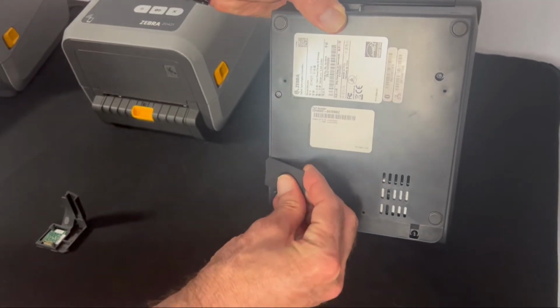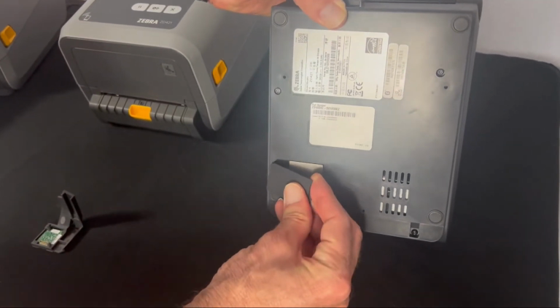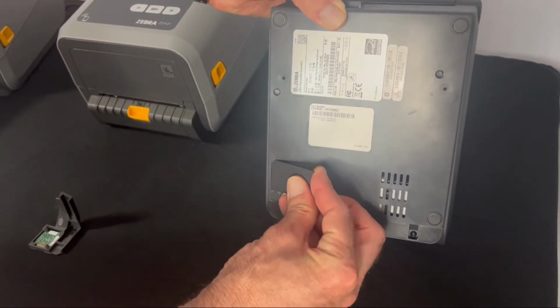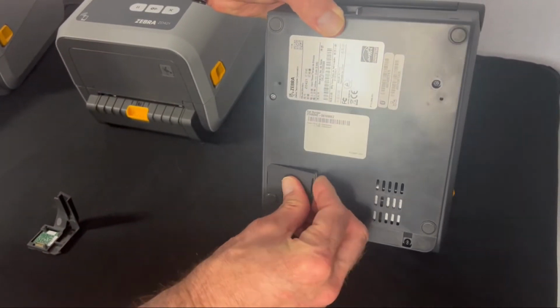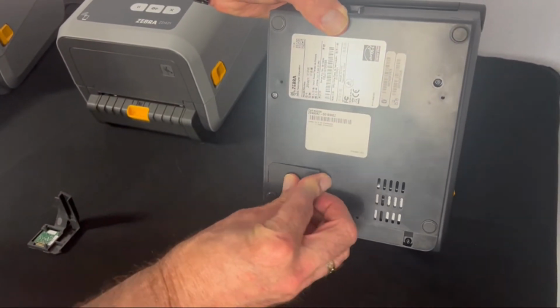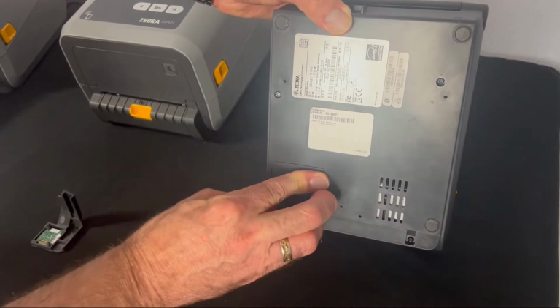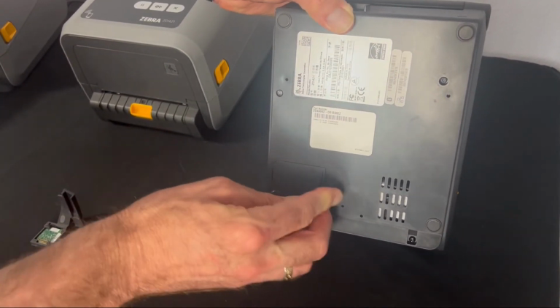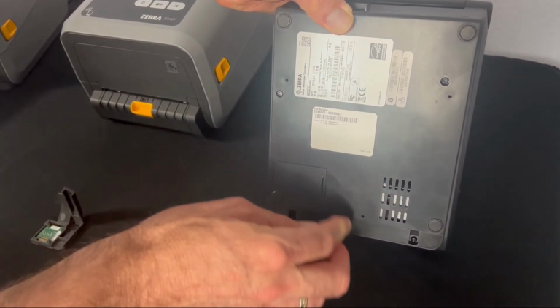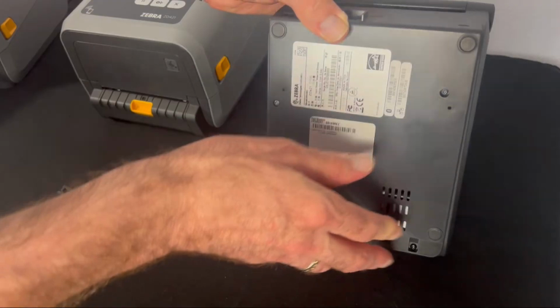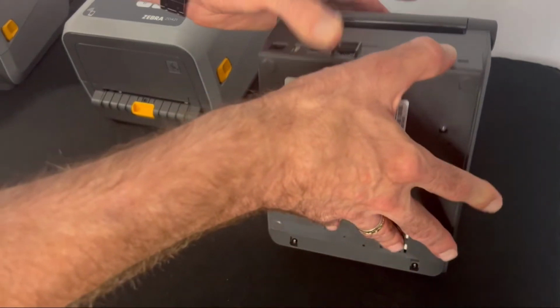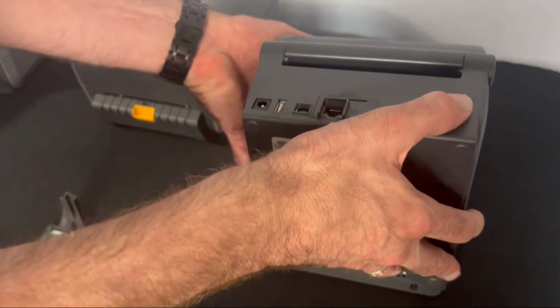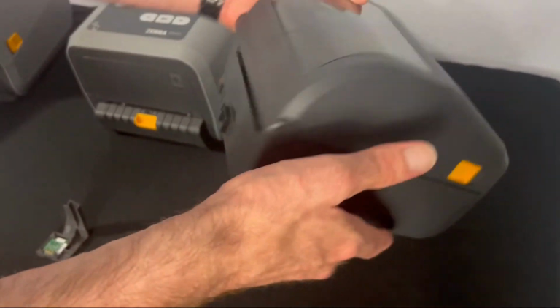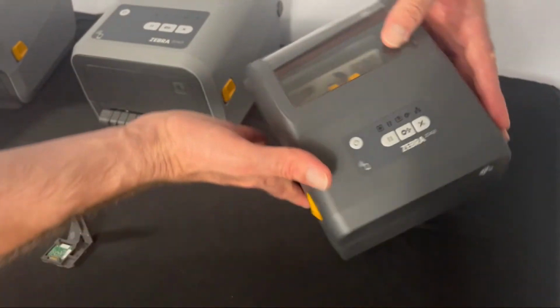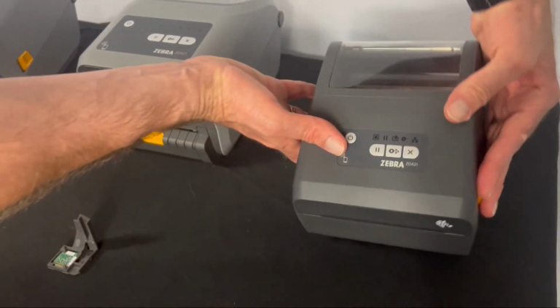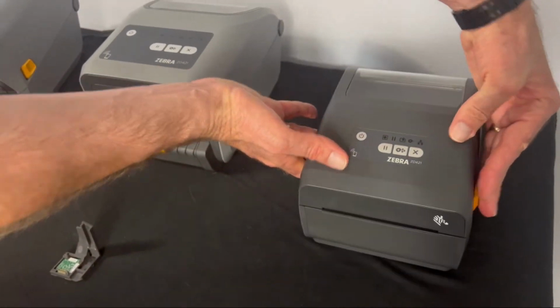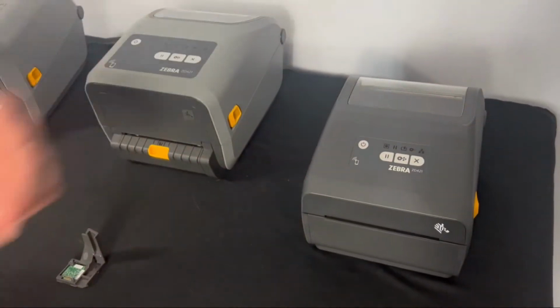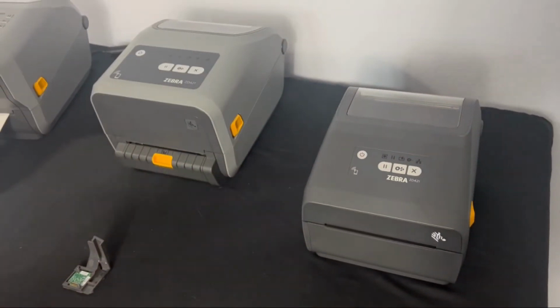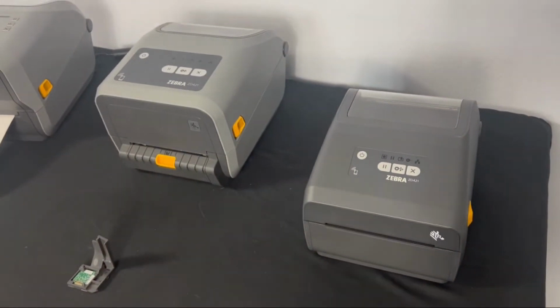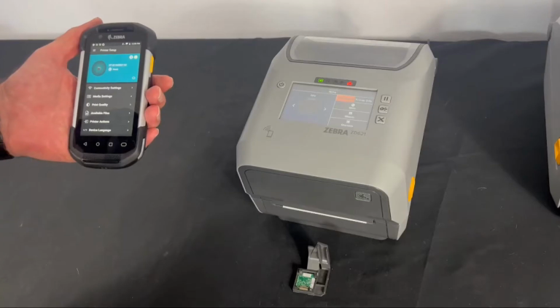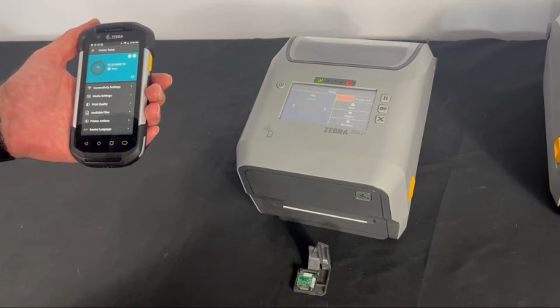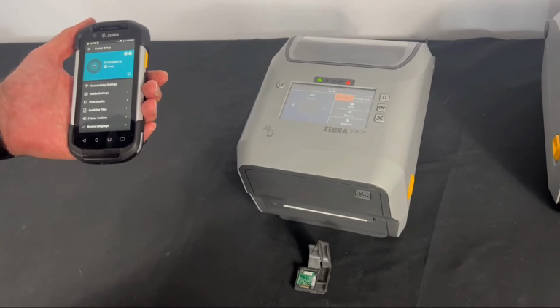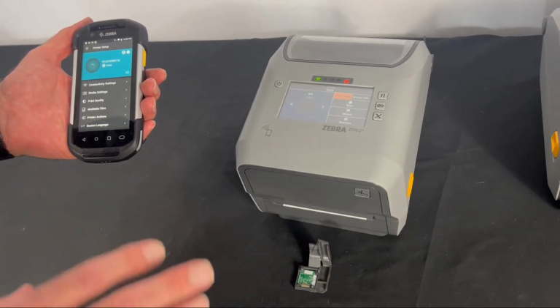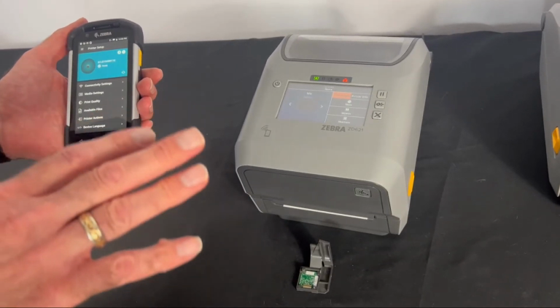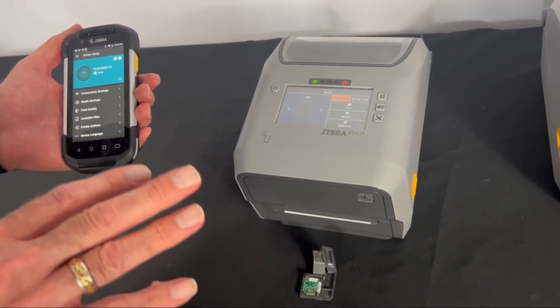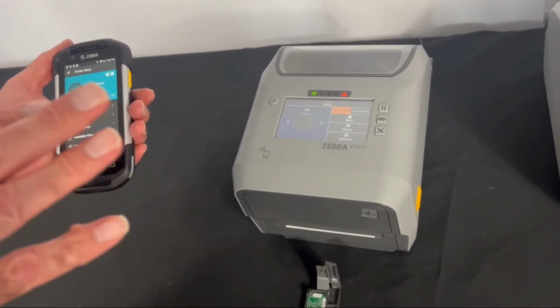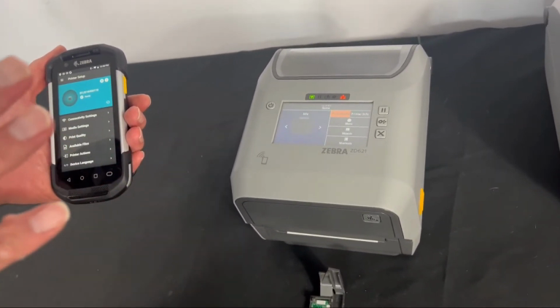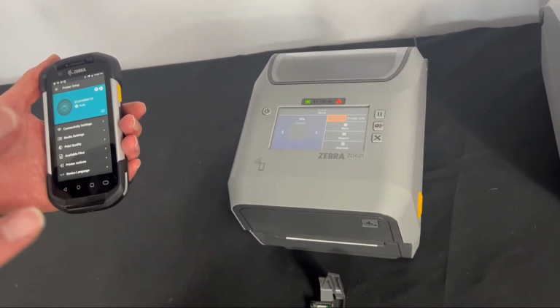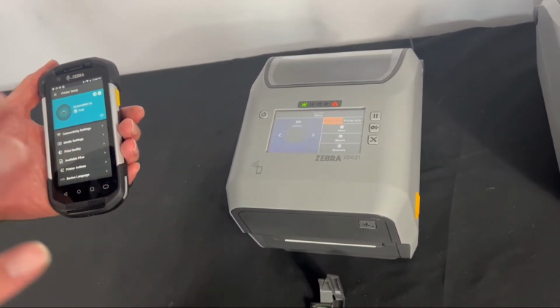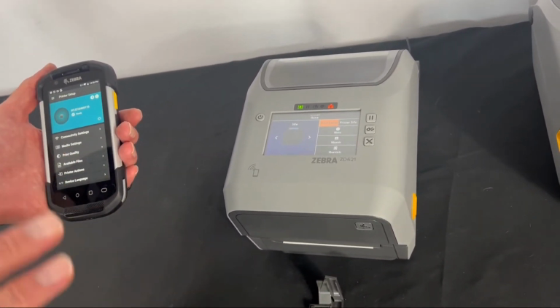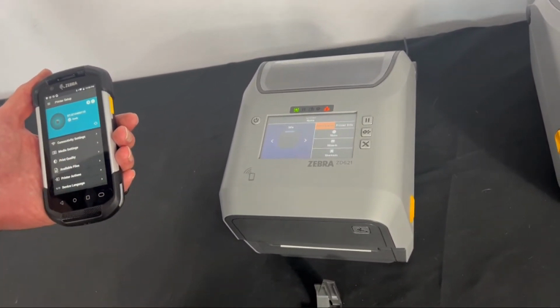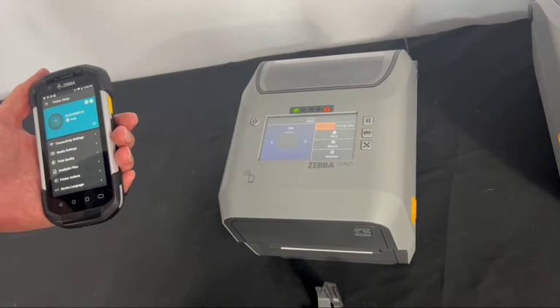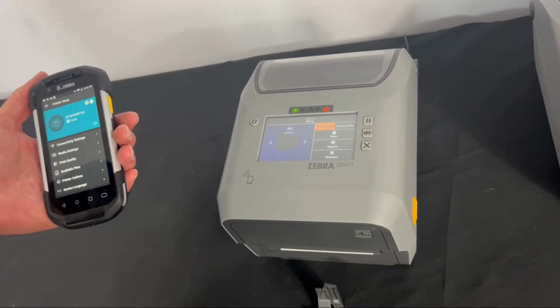Then put the door back on and close it up. There are multiple ways you can set up your ZD421 or ZD621 on the wireless network.